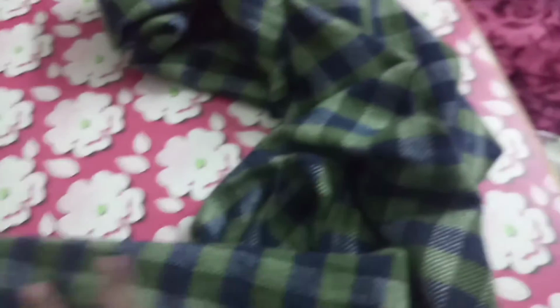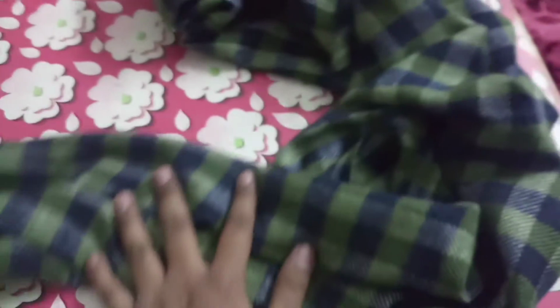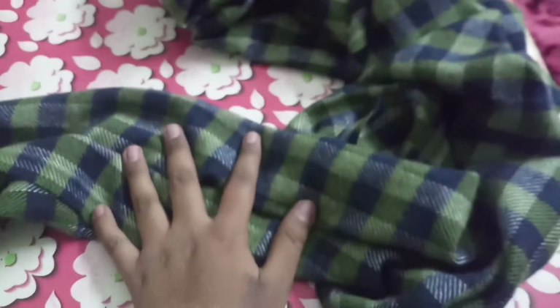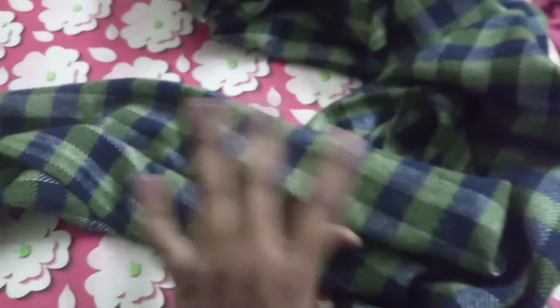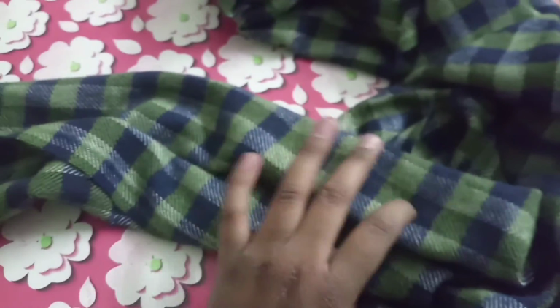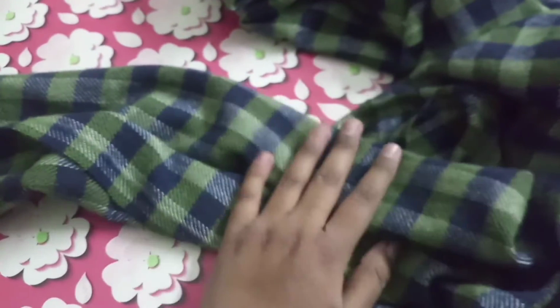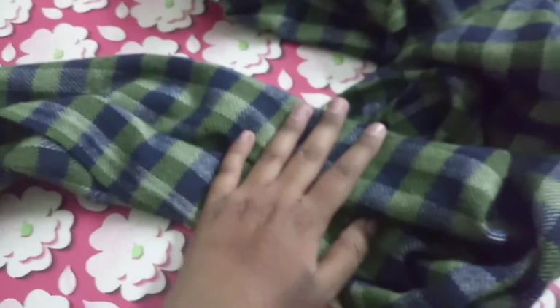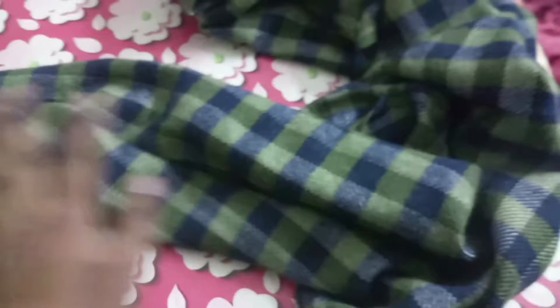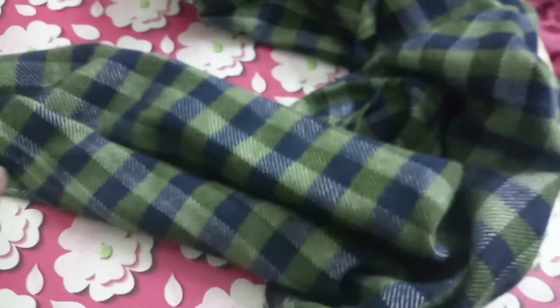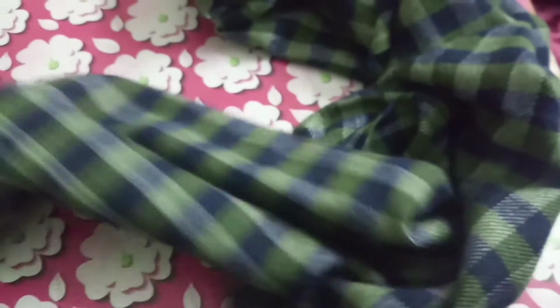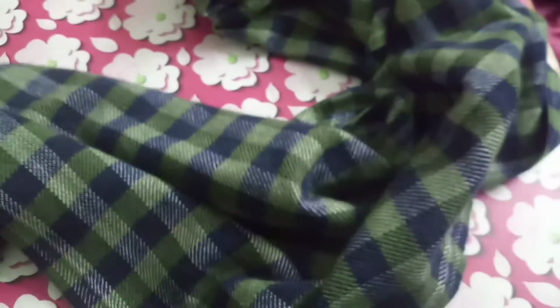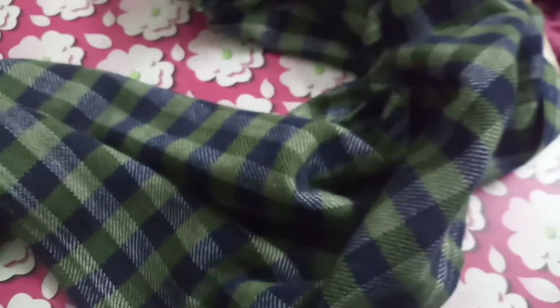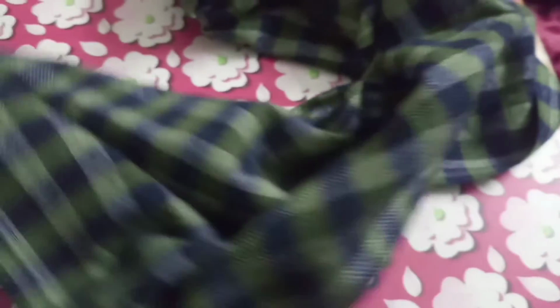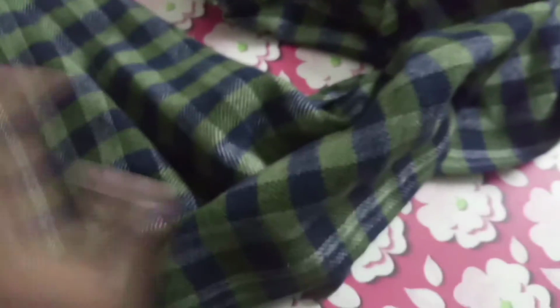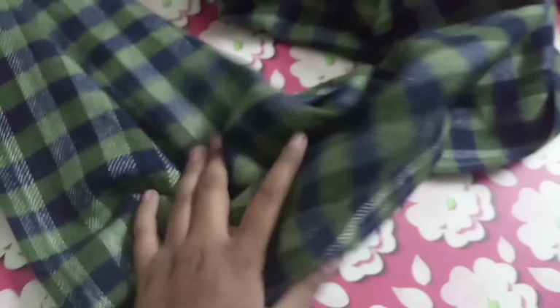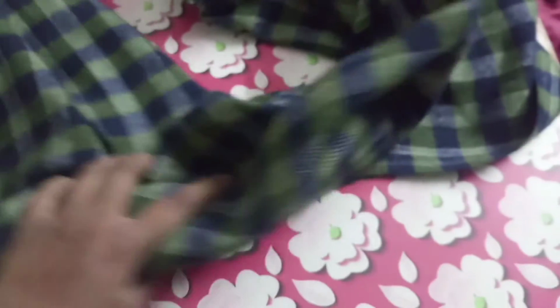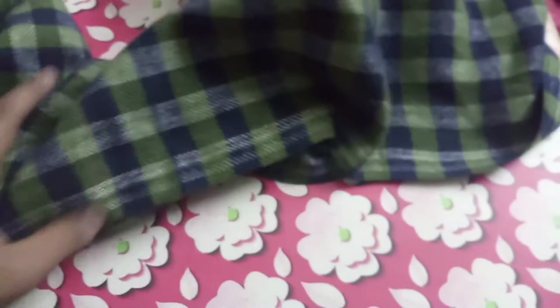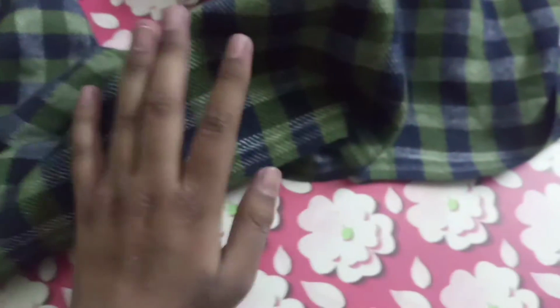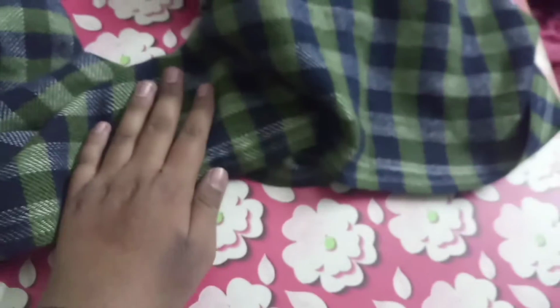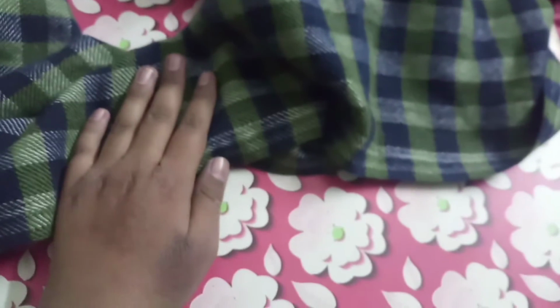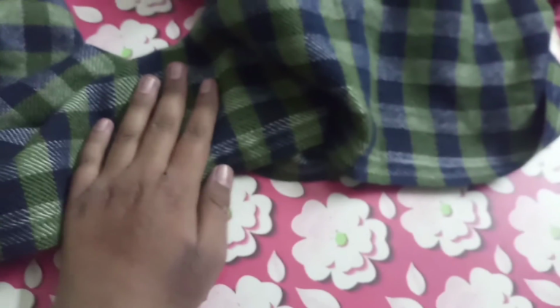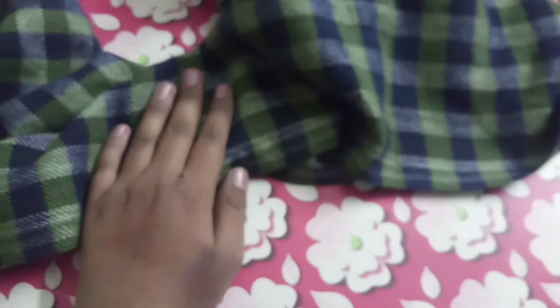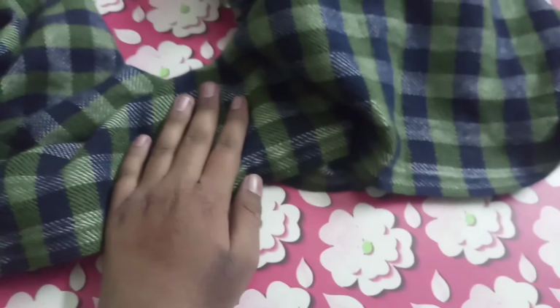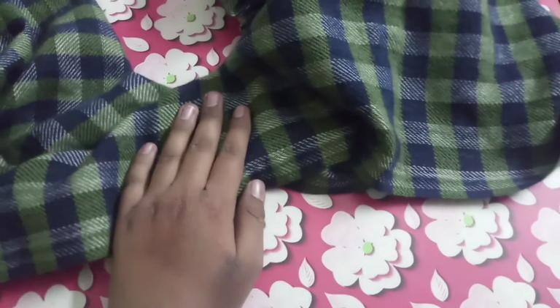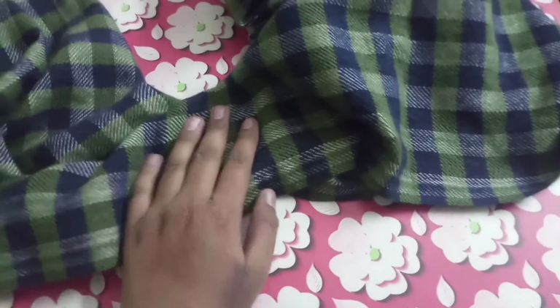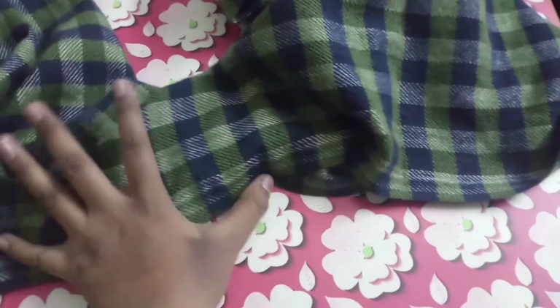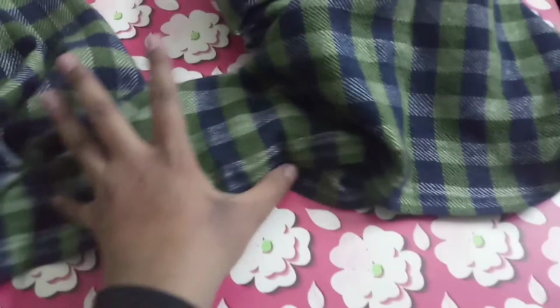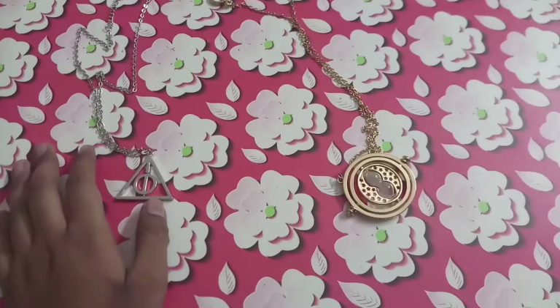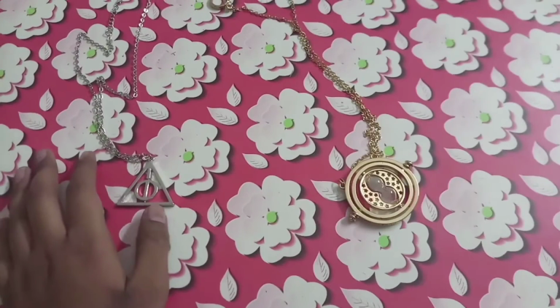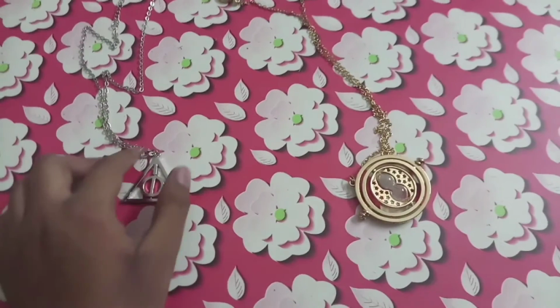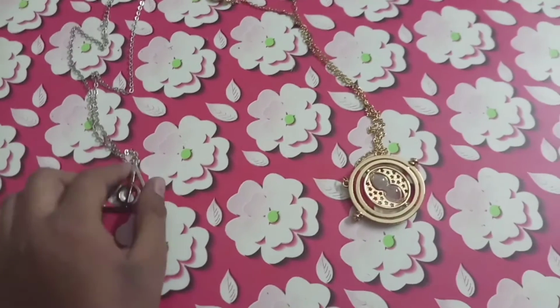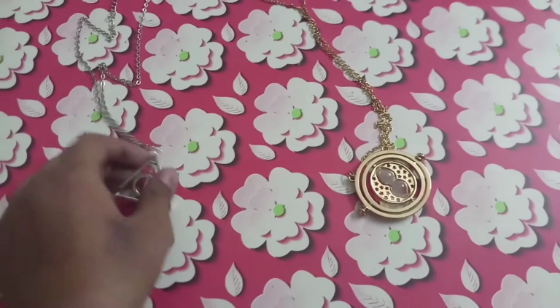In the camera it is coming green but actually it is gray. This has been gifted by my sister and in winter it is a perfect thing.